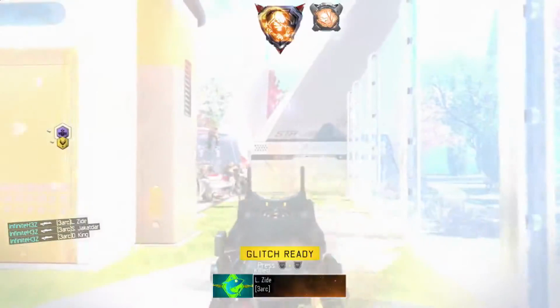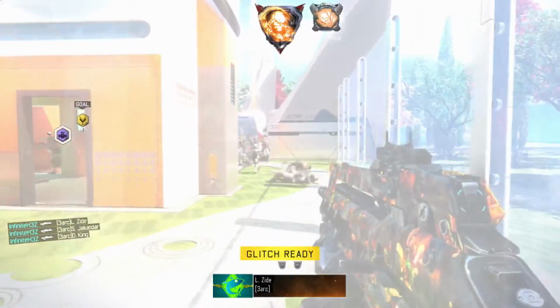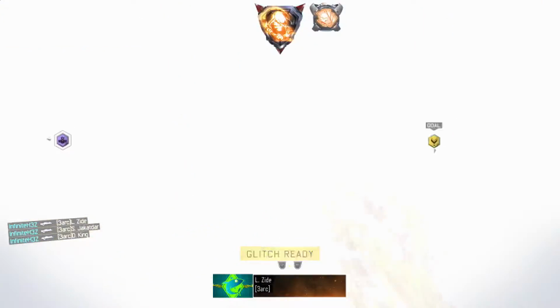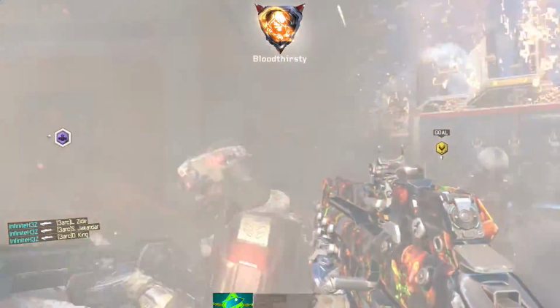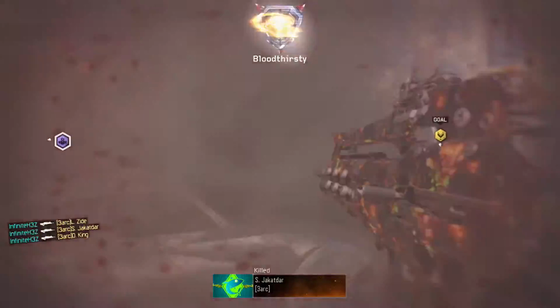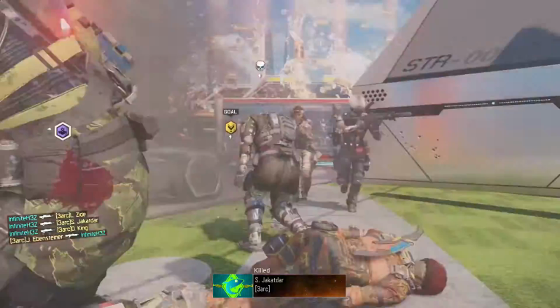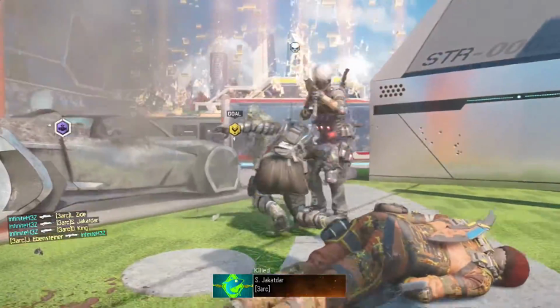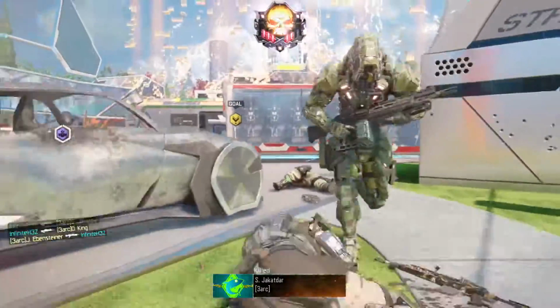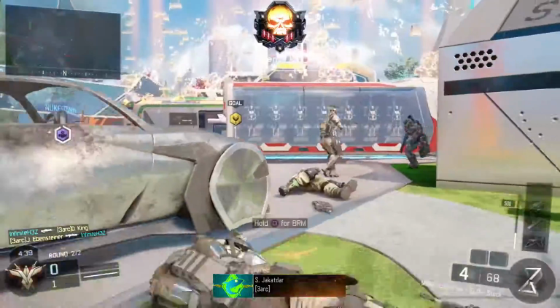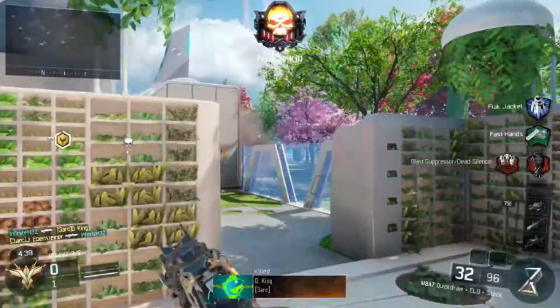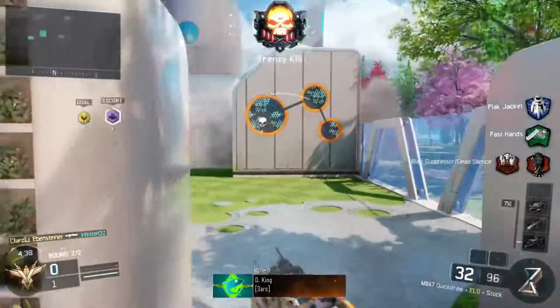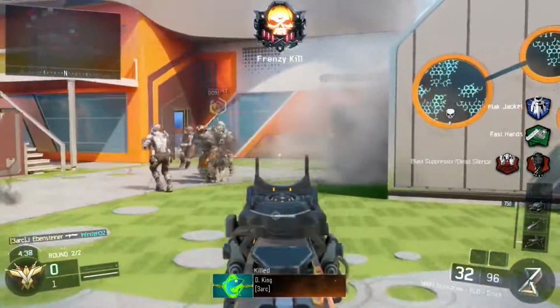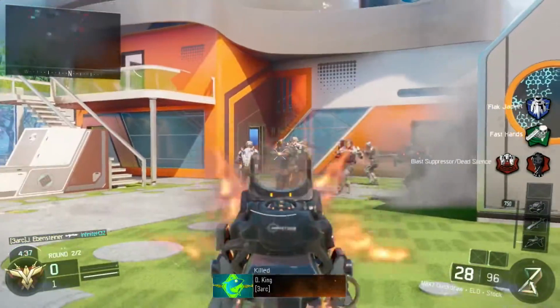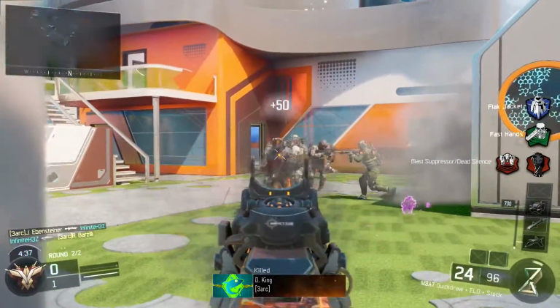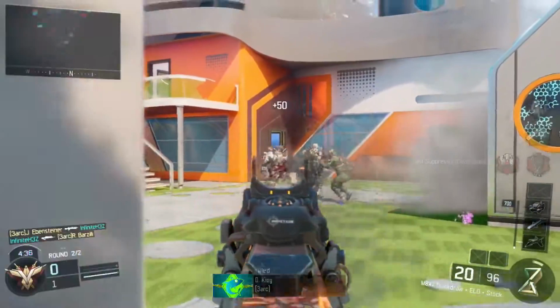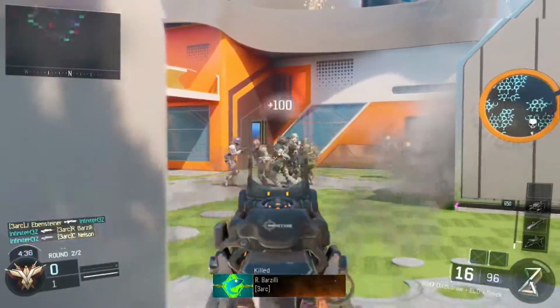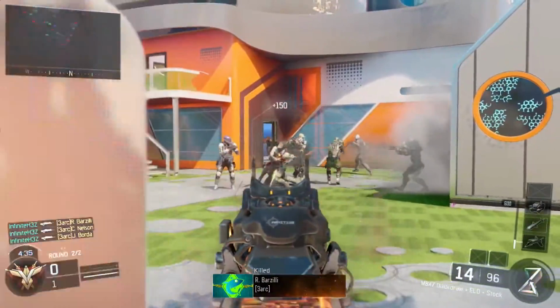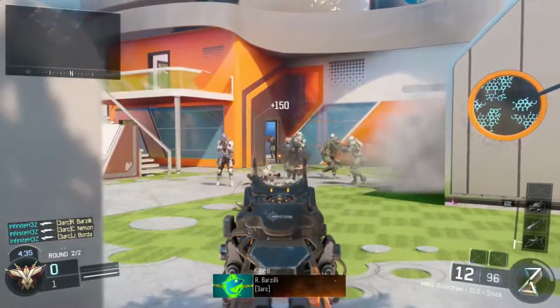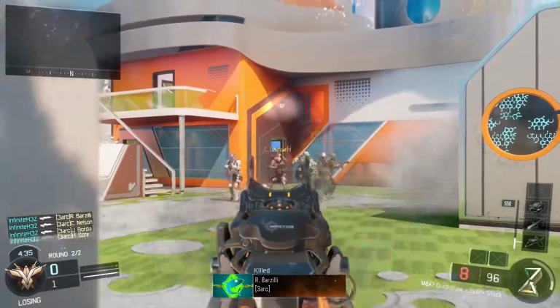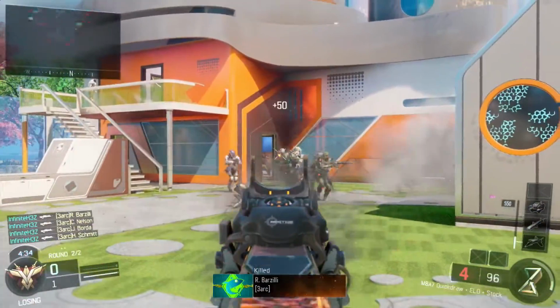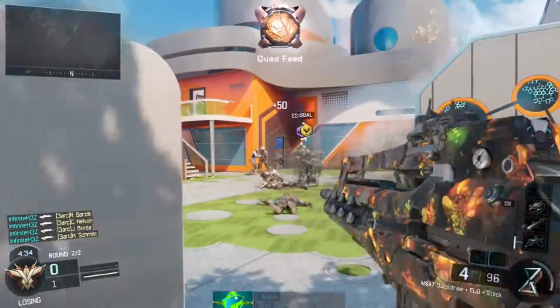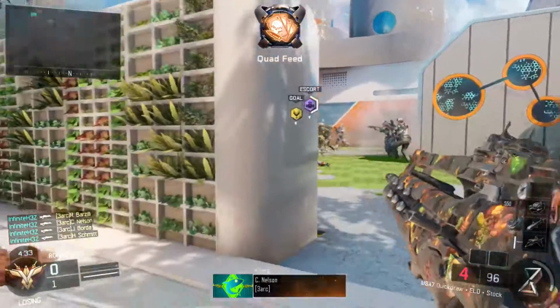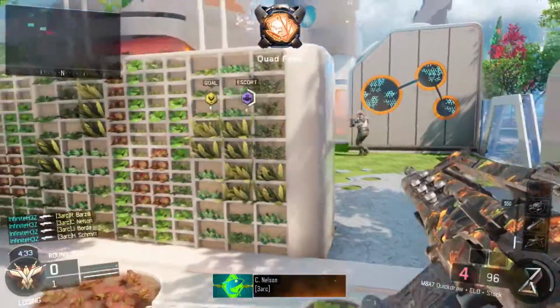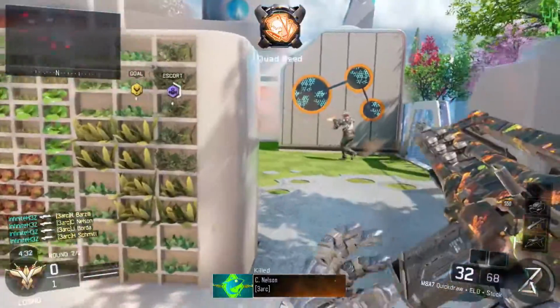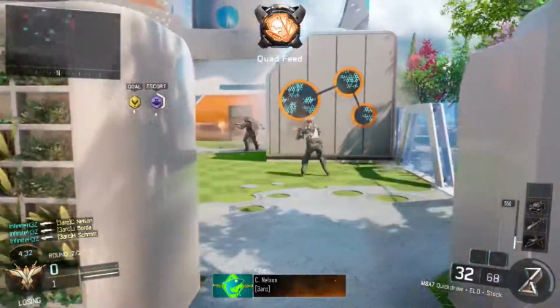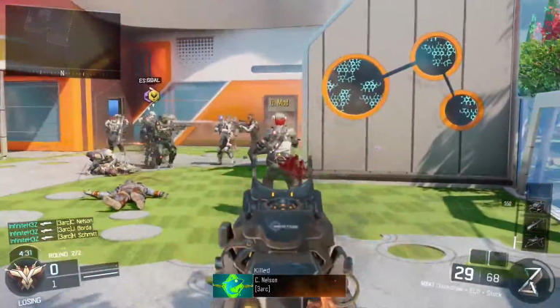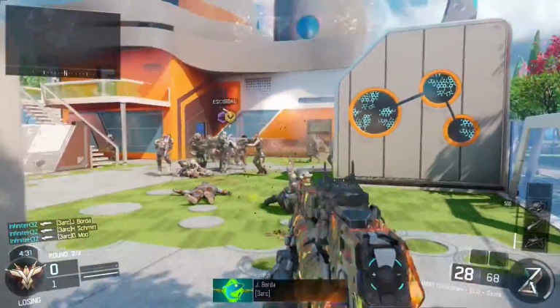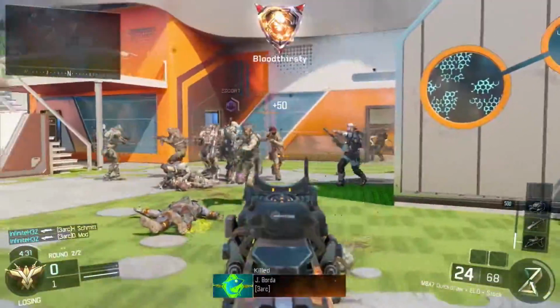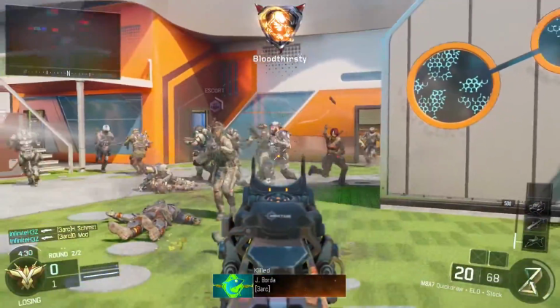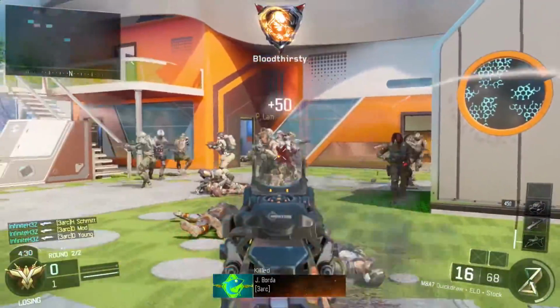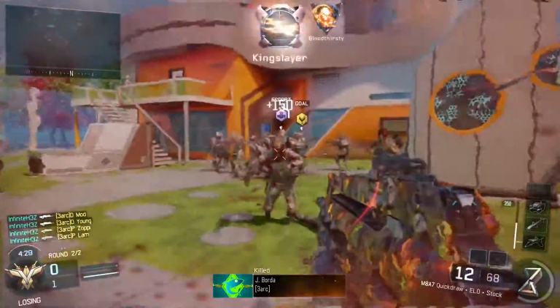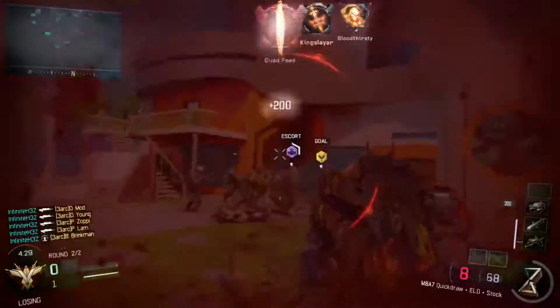The Underworld camo is kind of a lava-ish looking camo with some green flow through it. You guys will be able to see a picture of what it looks like on the gun and inside of the create-a-class here in just a moment, but let me go ahead and talk about how you're going to get this camo.